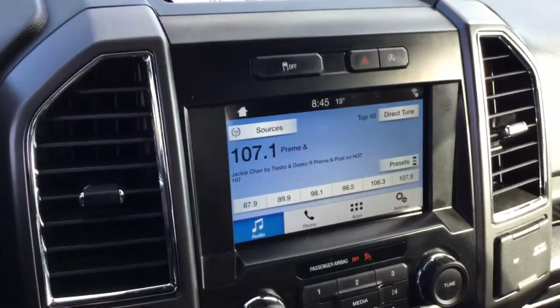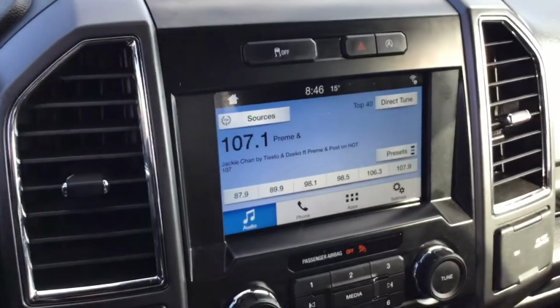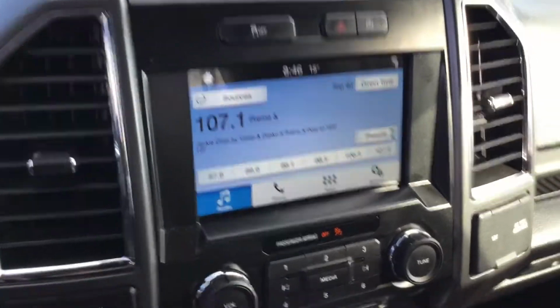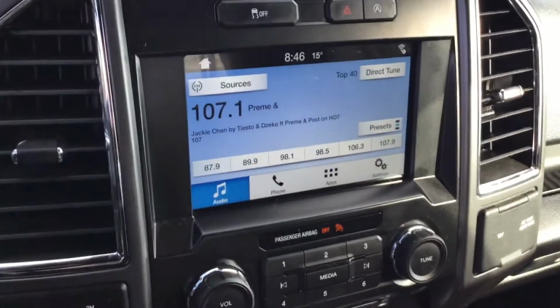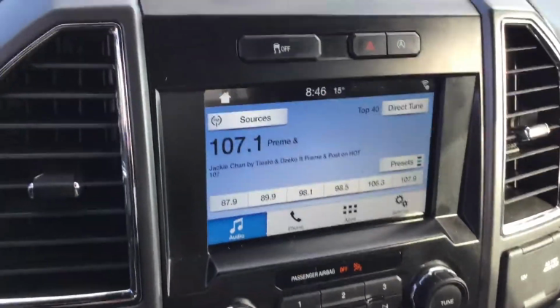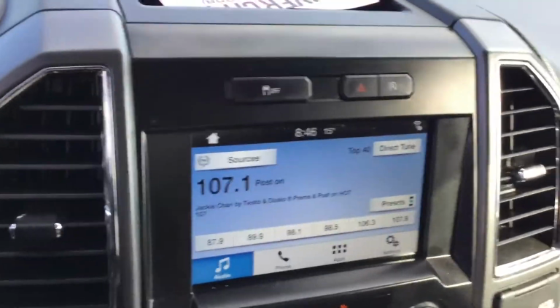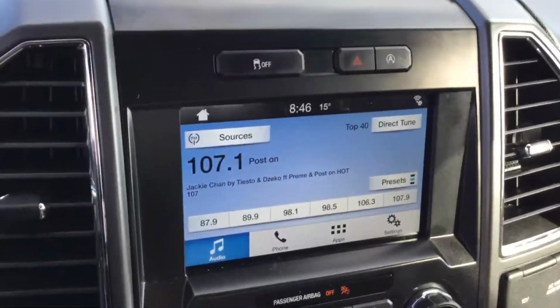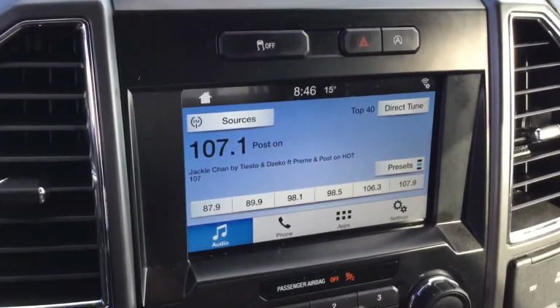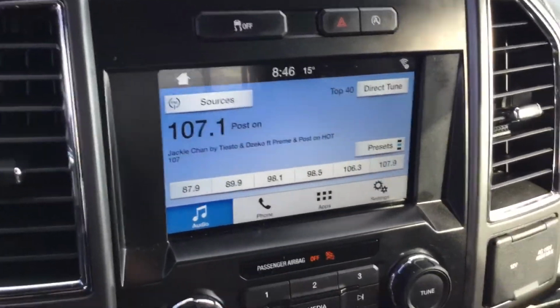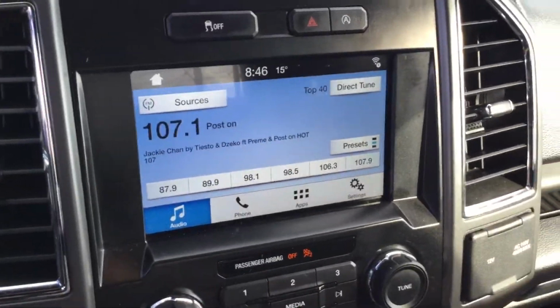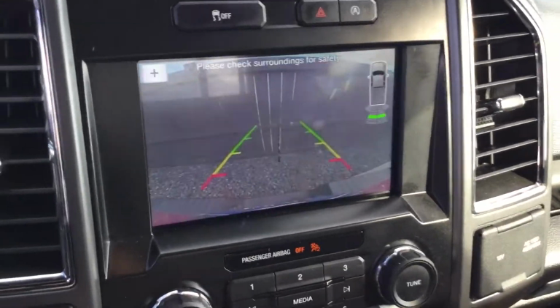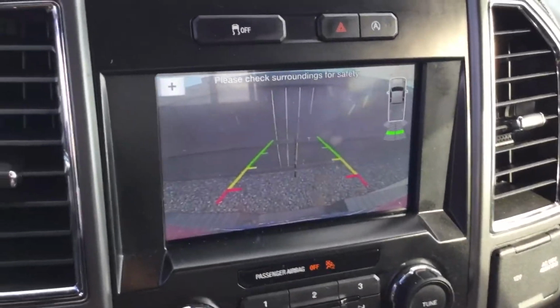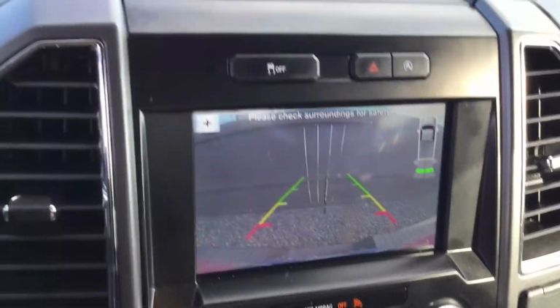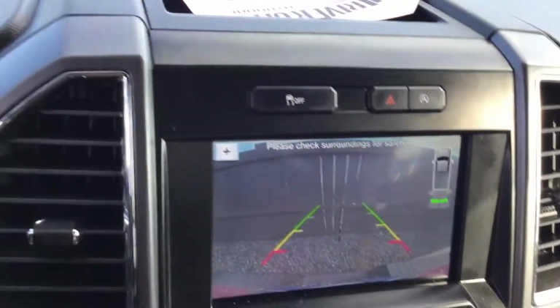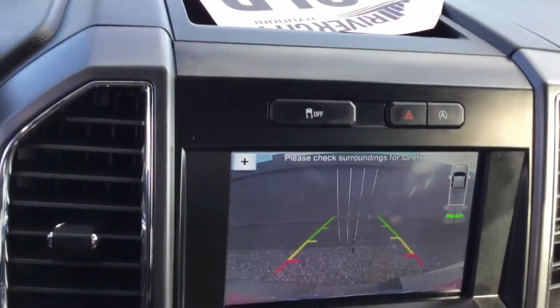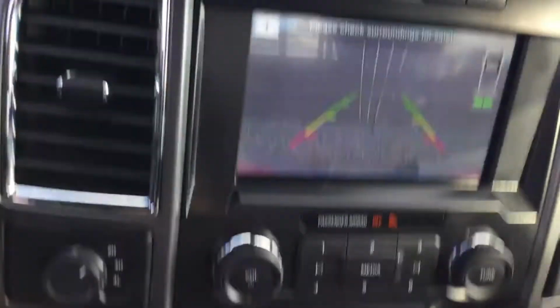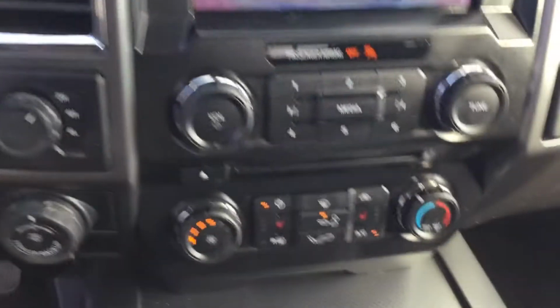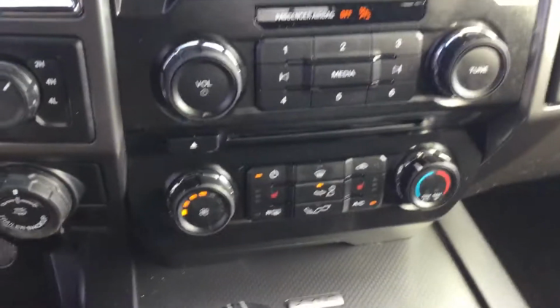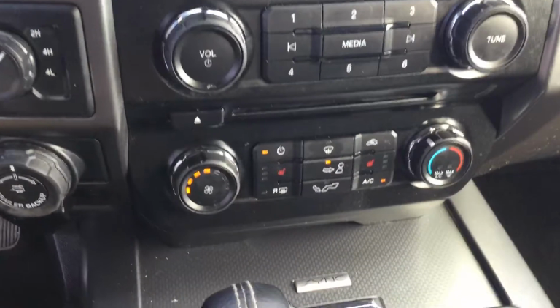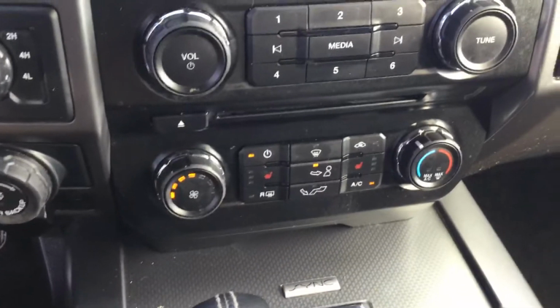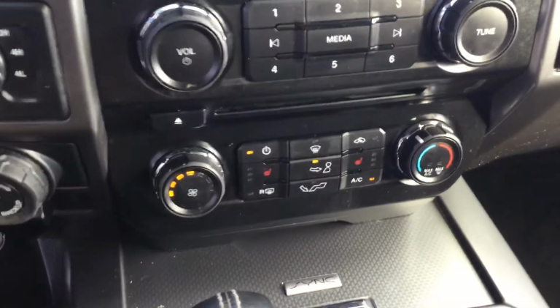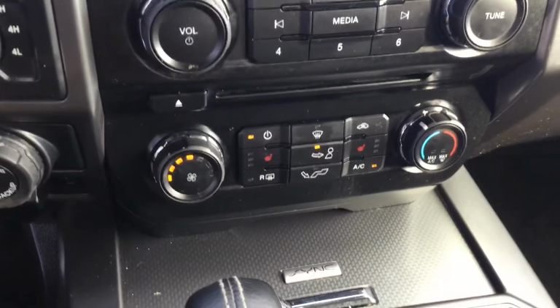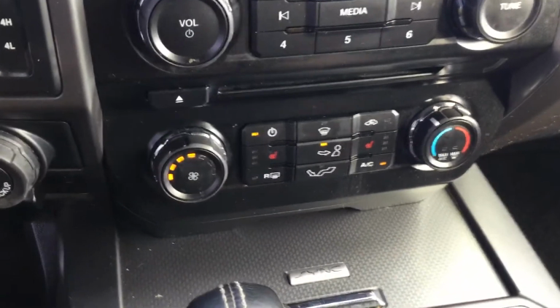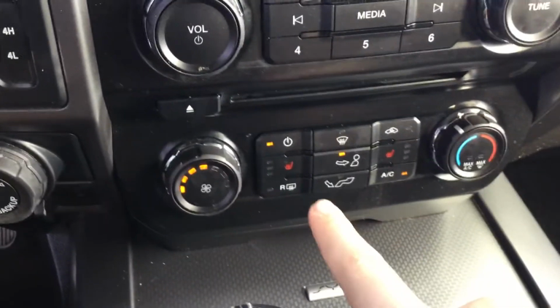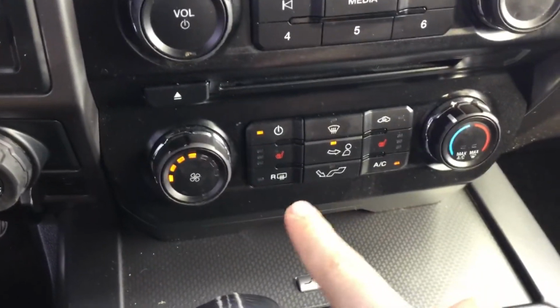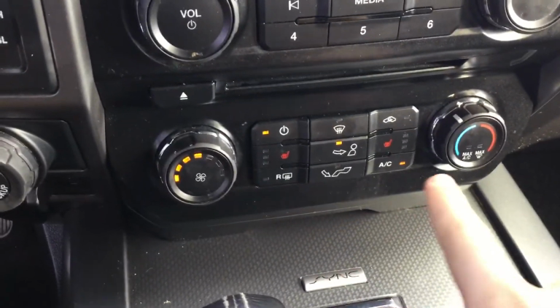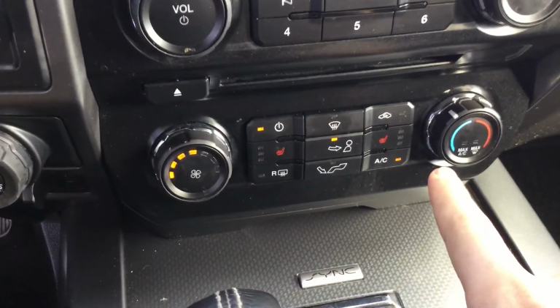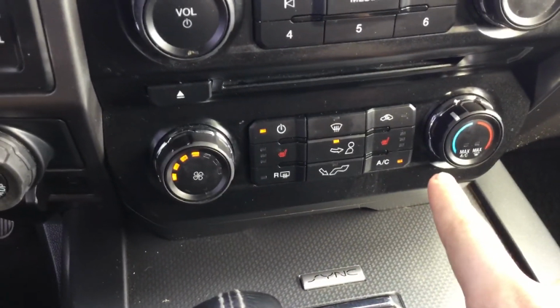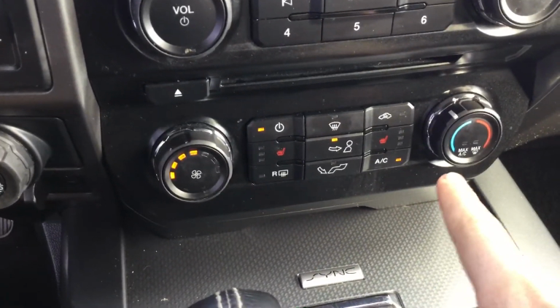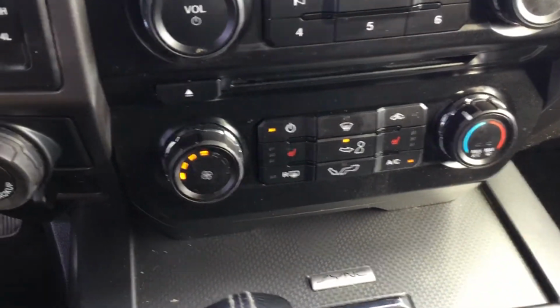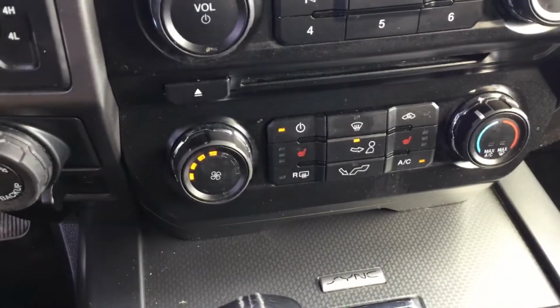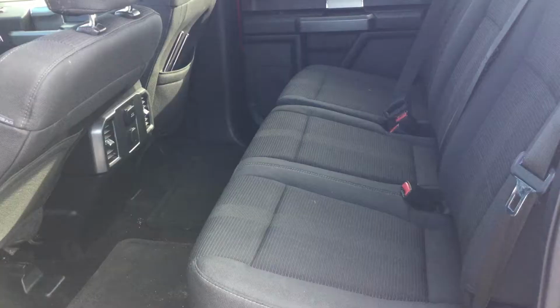Then you have your multimedia display, complete with a backup camera. Then you move down to the climate controls, complete with both heated seats for the passenger and the driver.